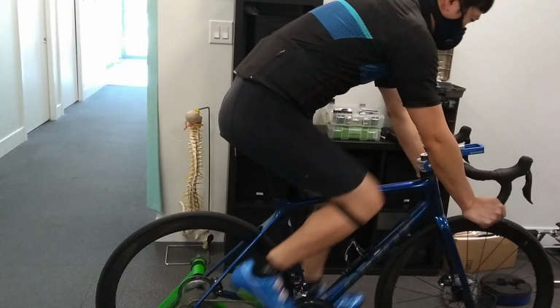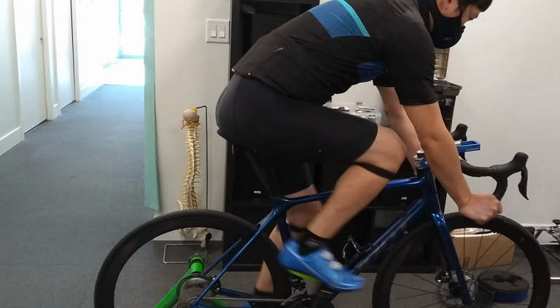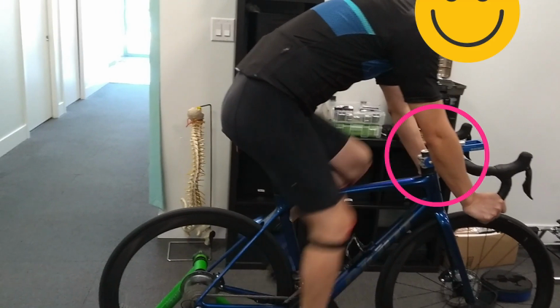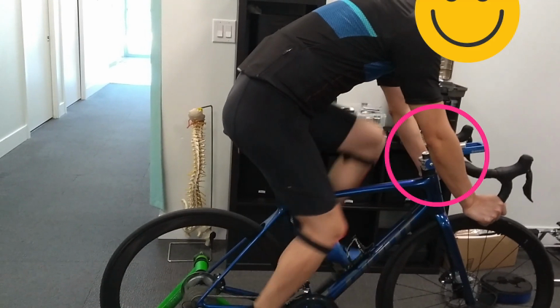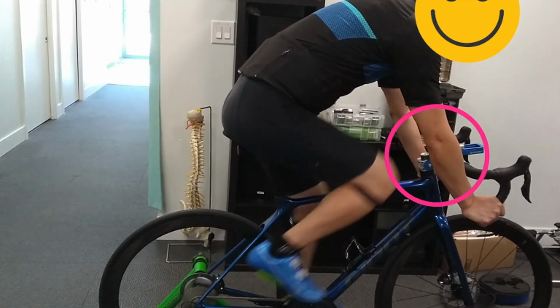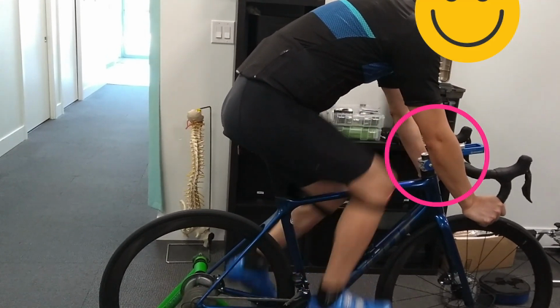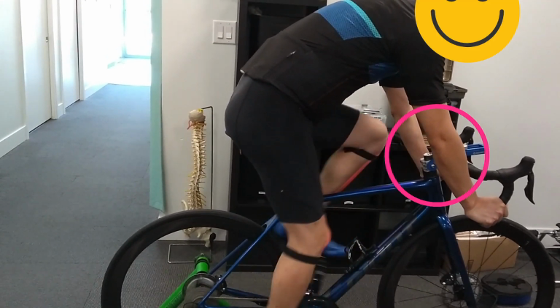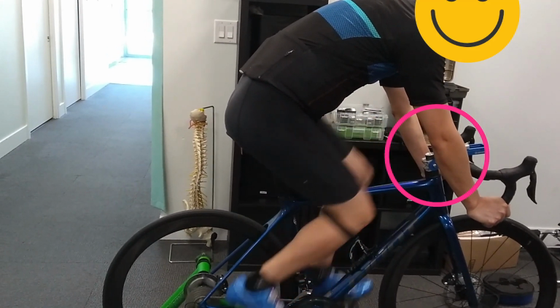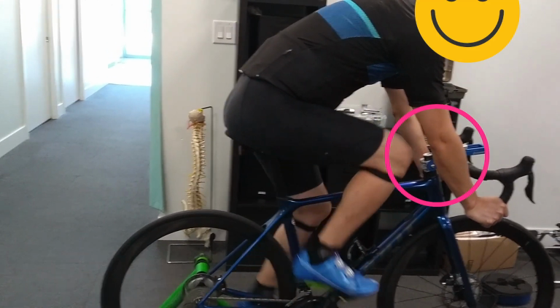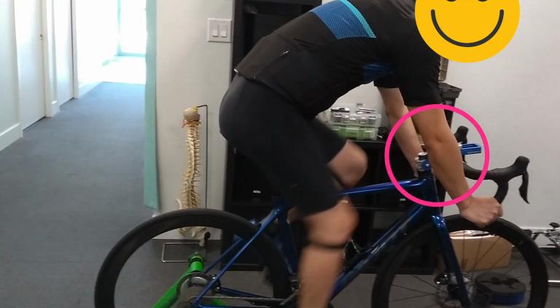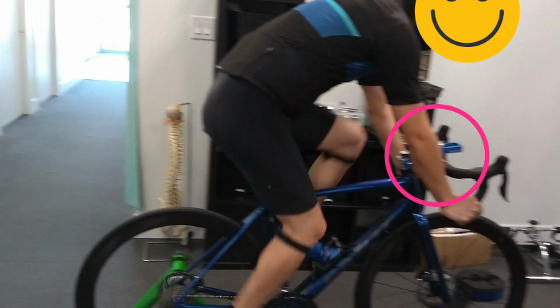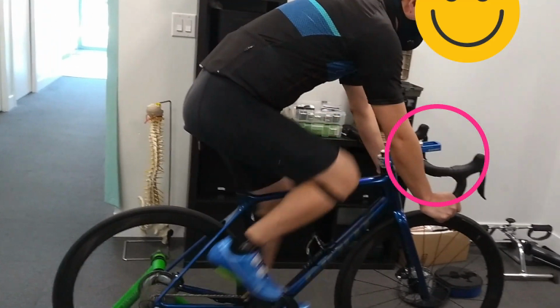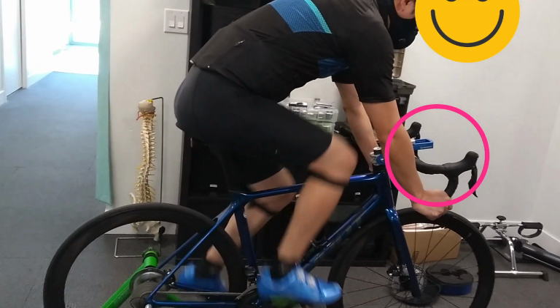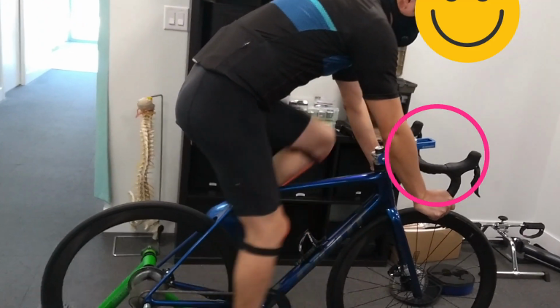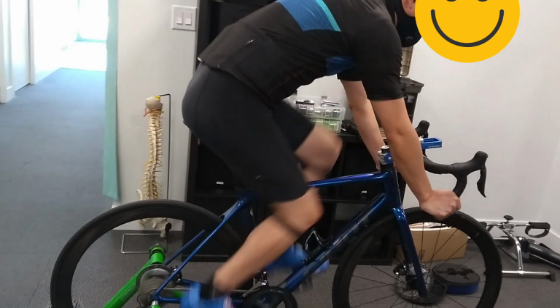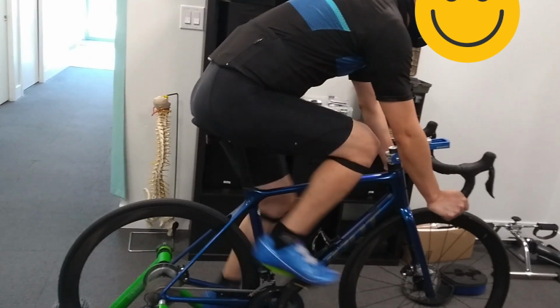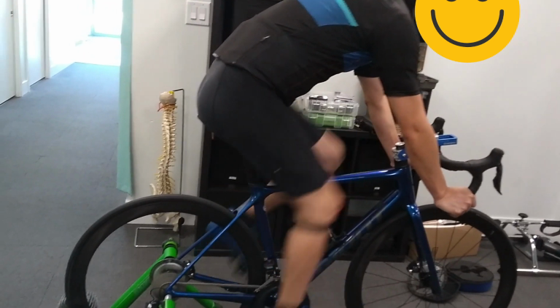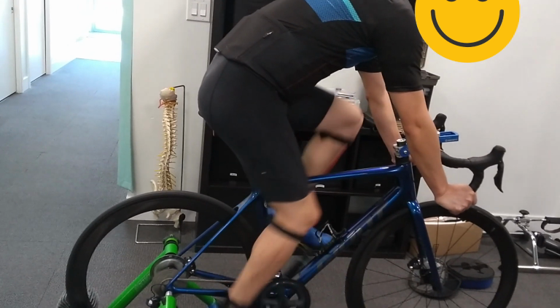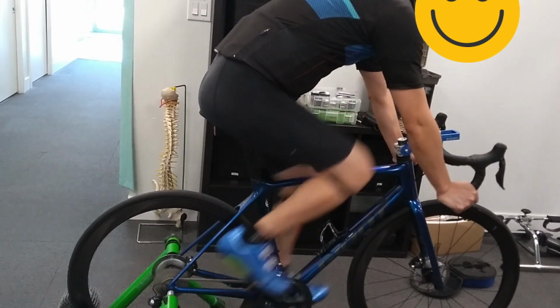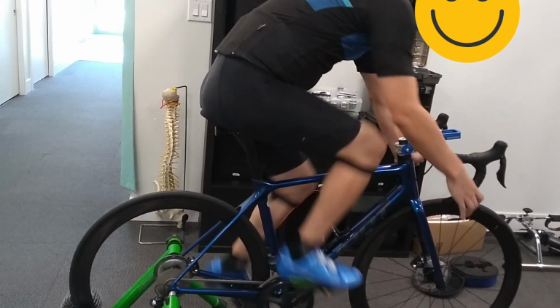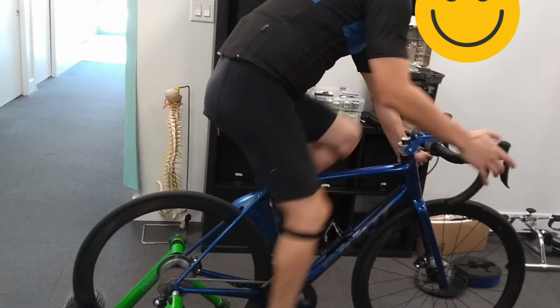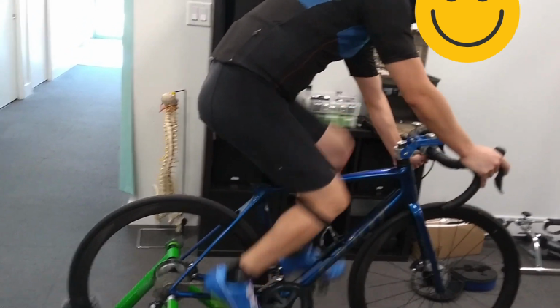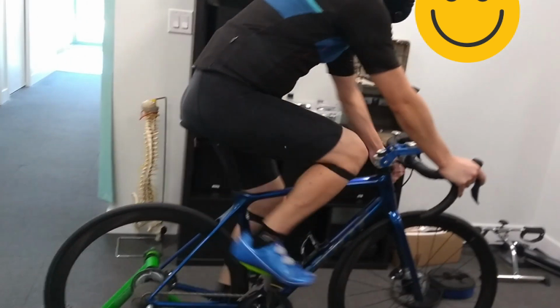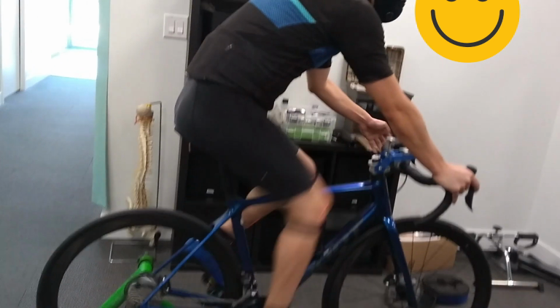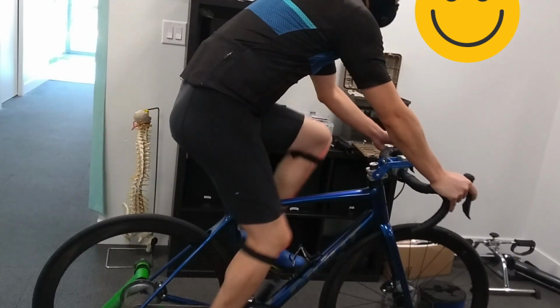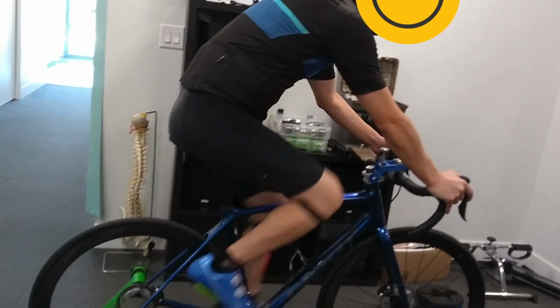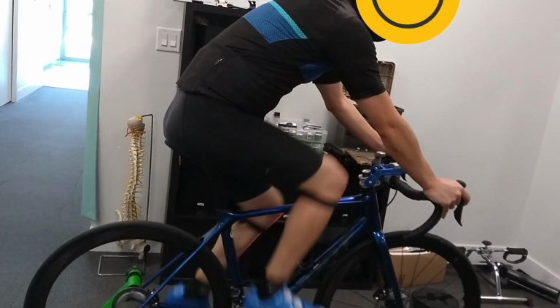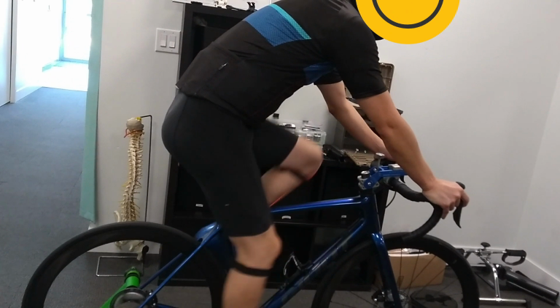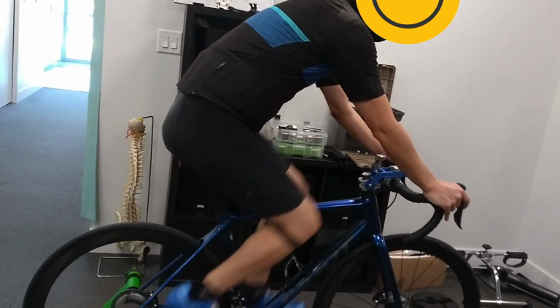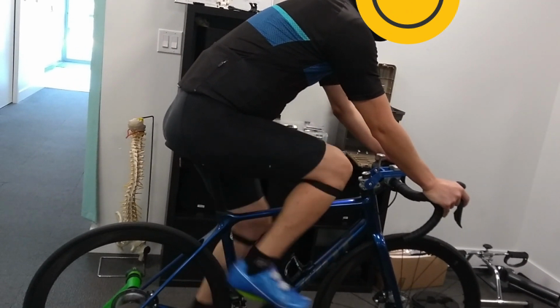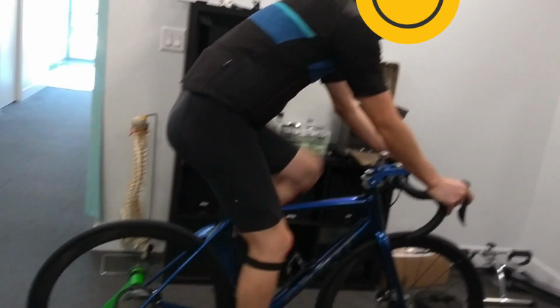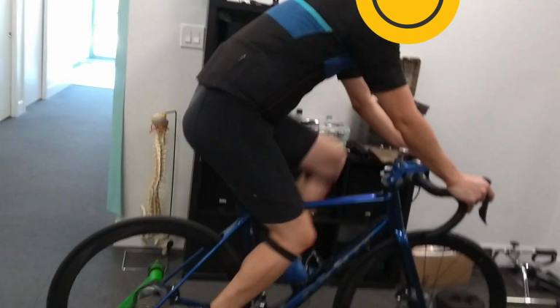We decided to trial a shorter stem to see how it feels over the next 100 kilometers of riding. Sometimes it may be difficult when trying to figure out your own reach. When we try to take off and put on multiple stems, we can easily forget what the previous position felt like.